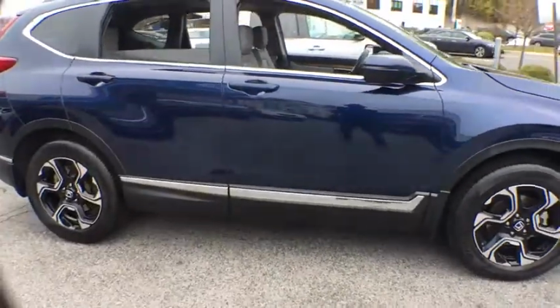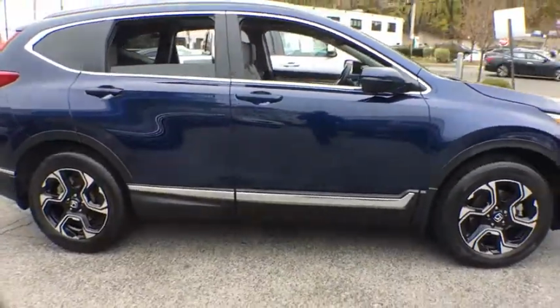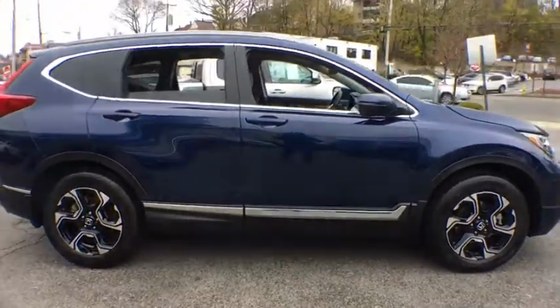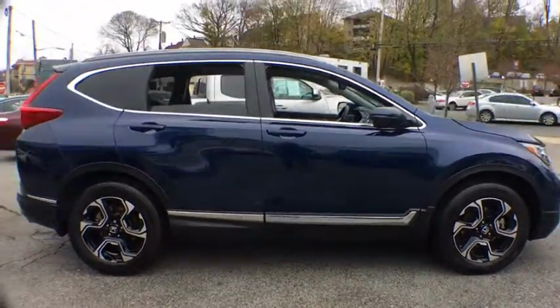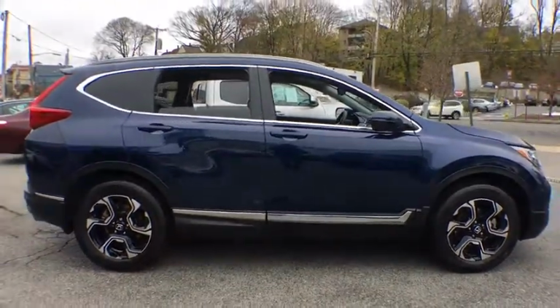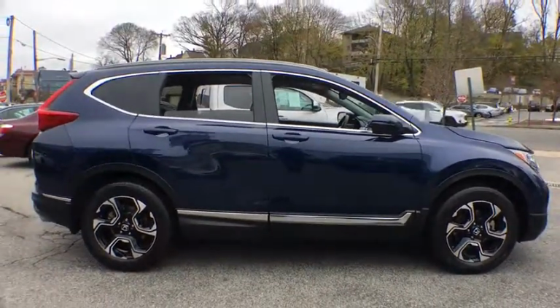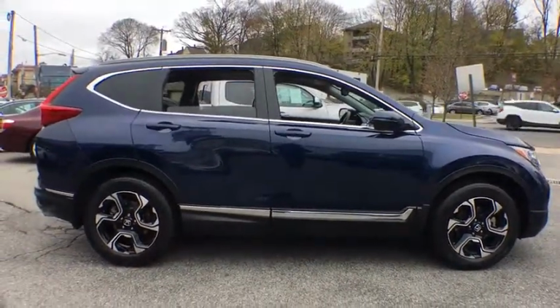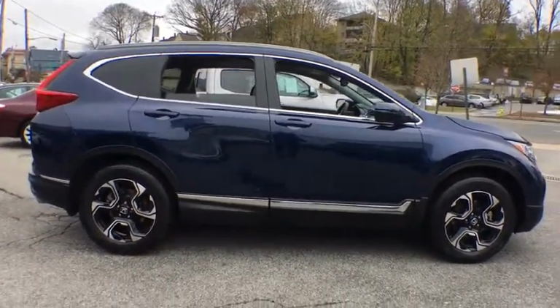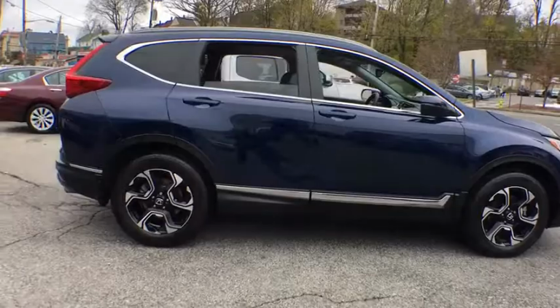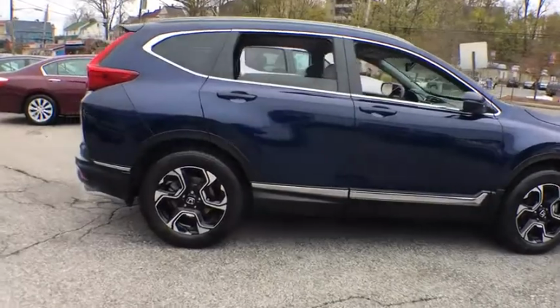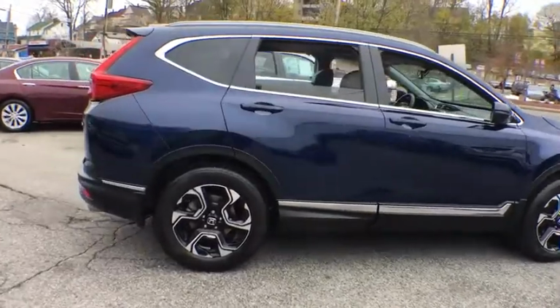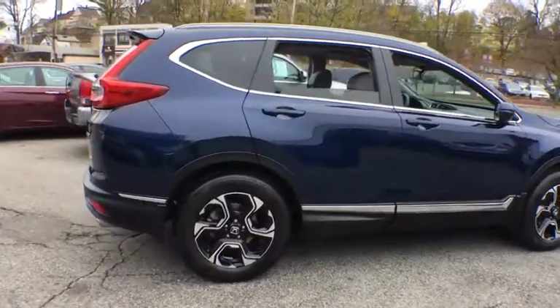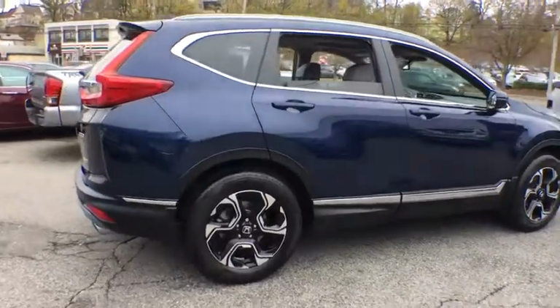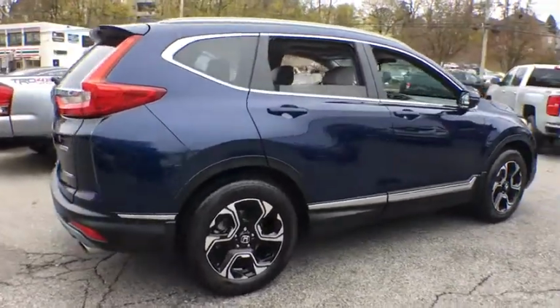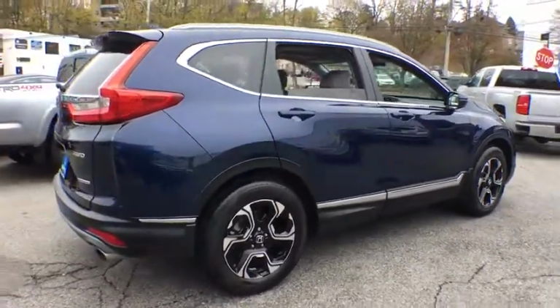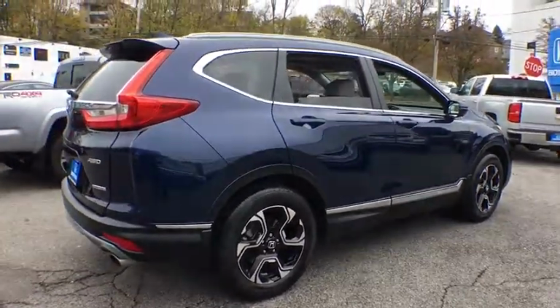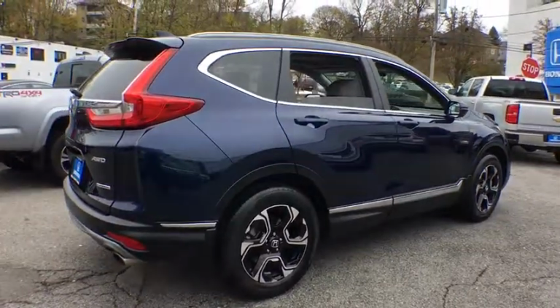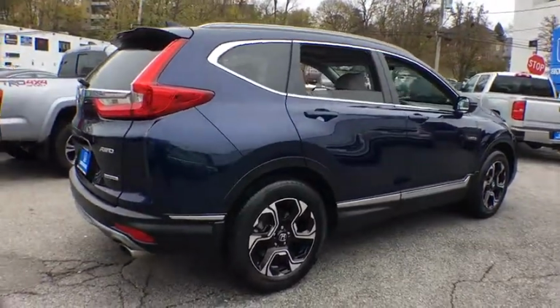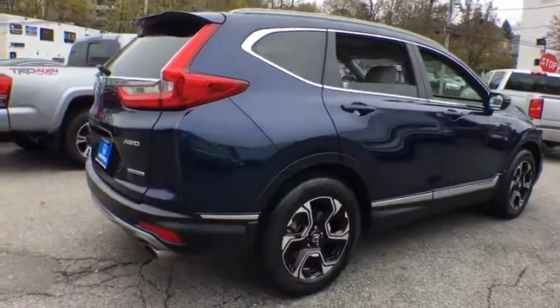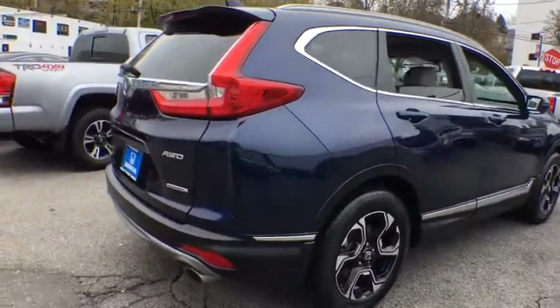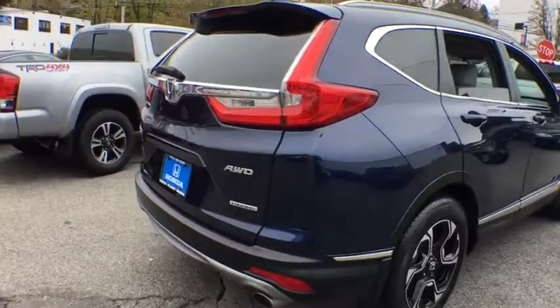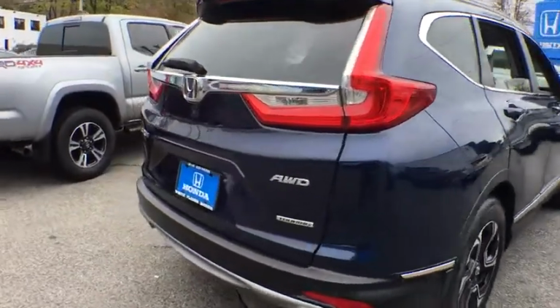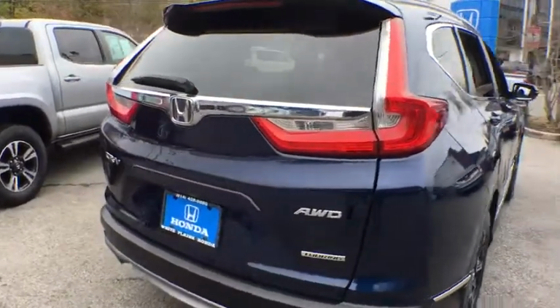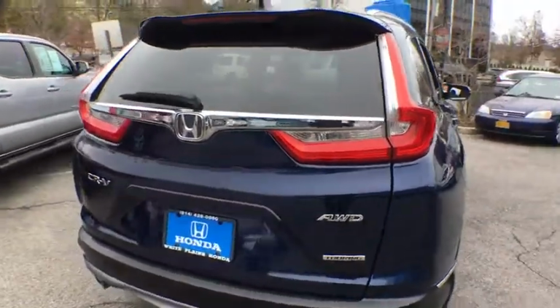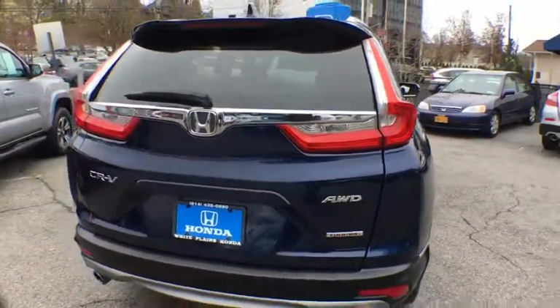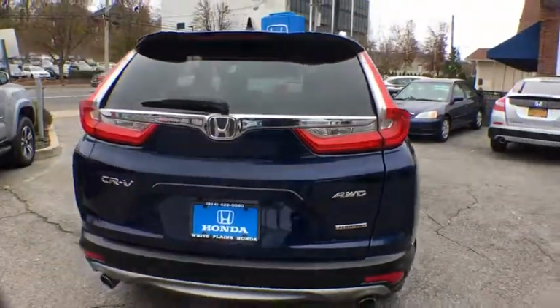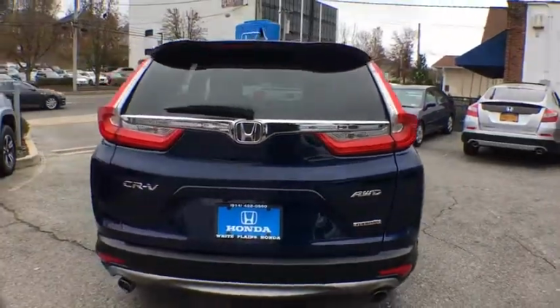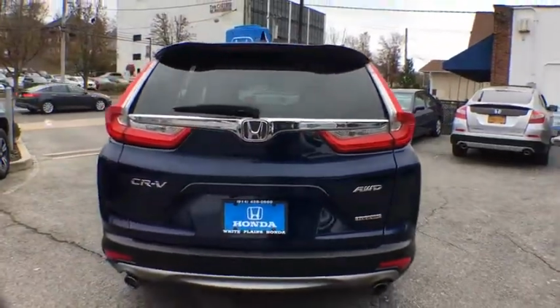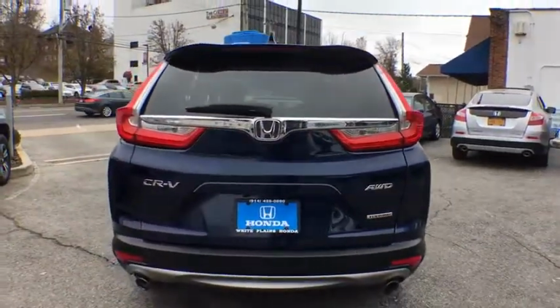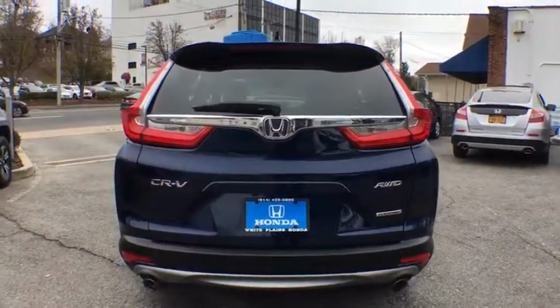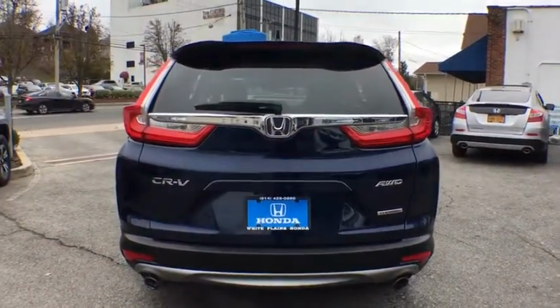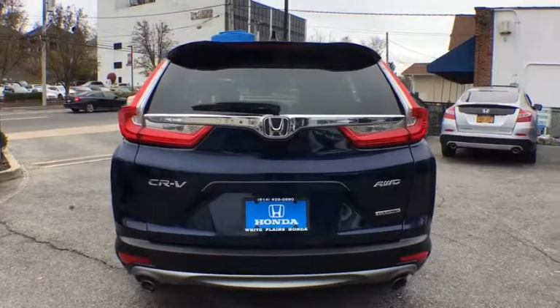Power passenger seat, power liftgate, traction control, navigation system, dual airbags, power steering, four-wheel disc brakes, compass, security system, electronic stability control, rear window defroster, power windows.